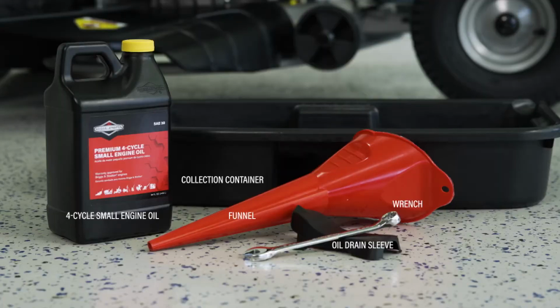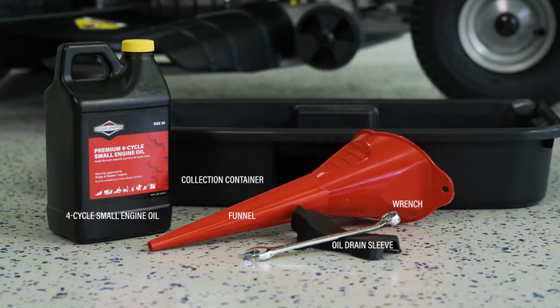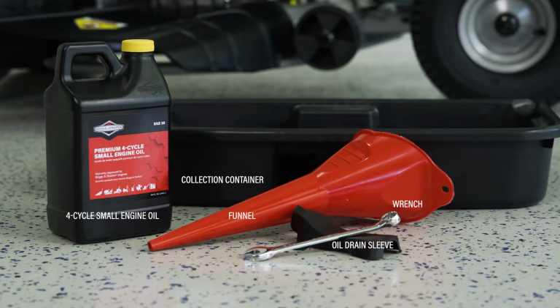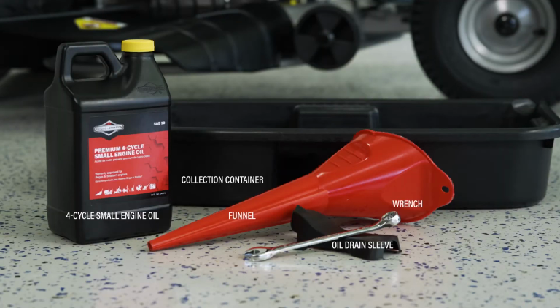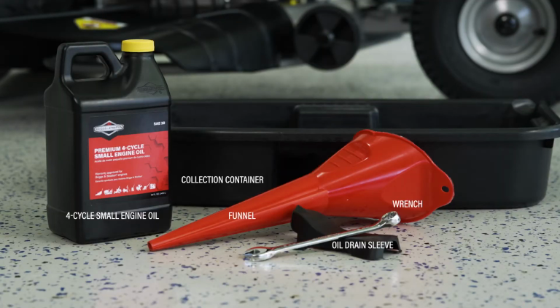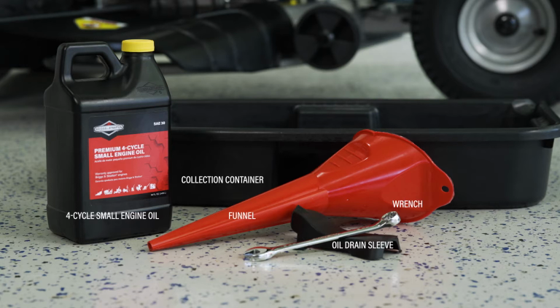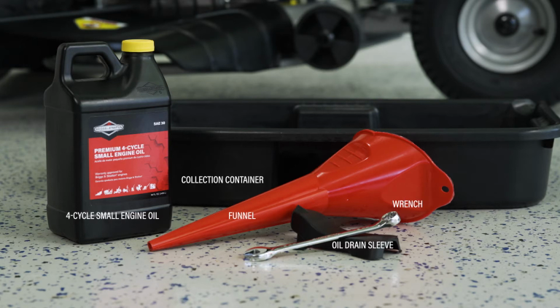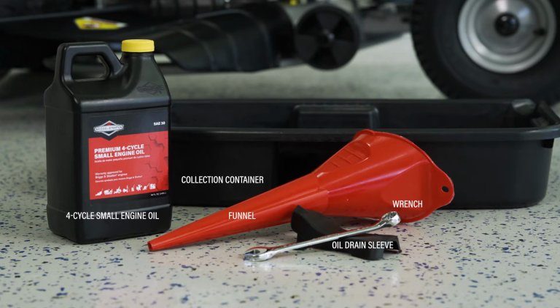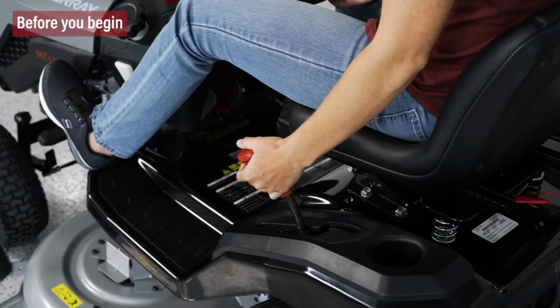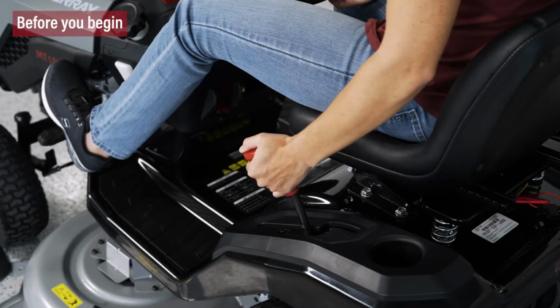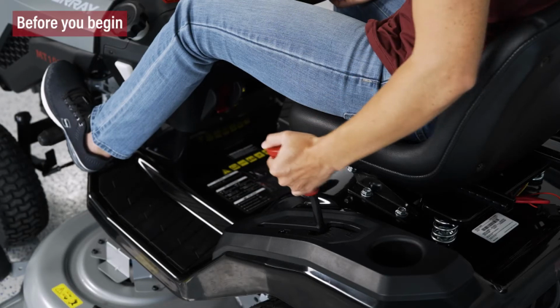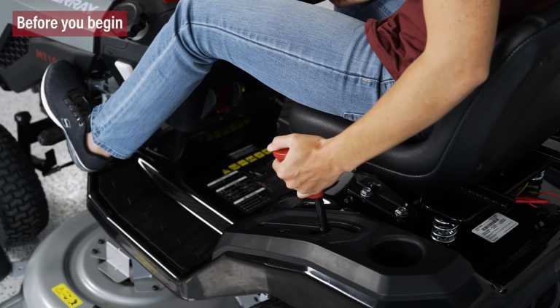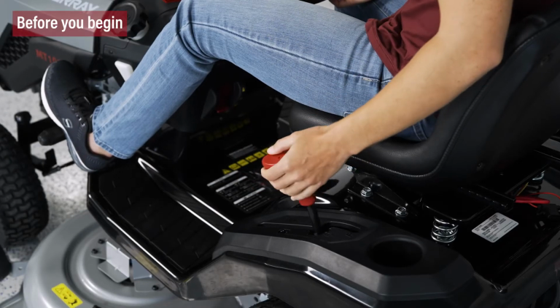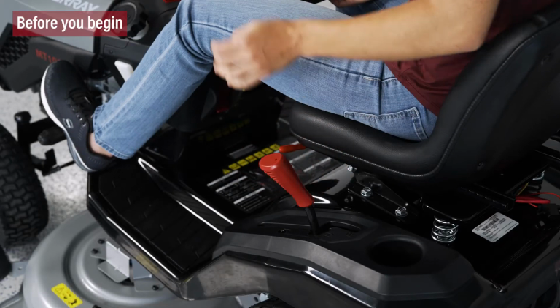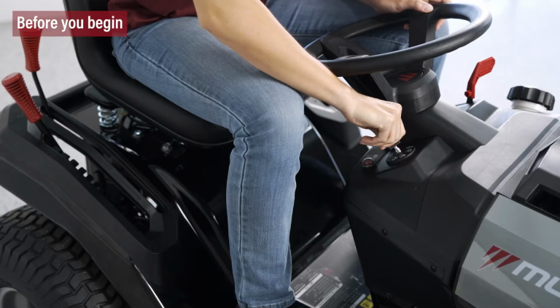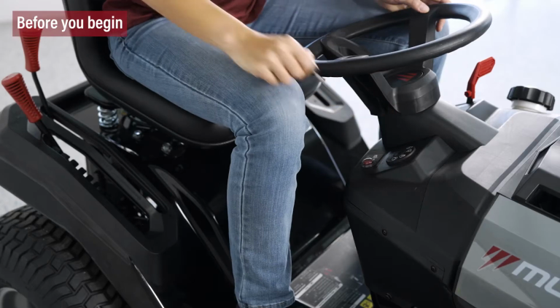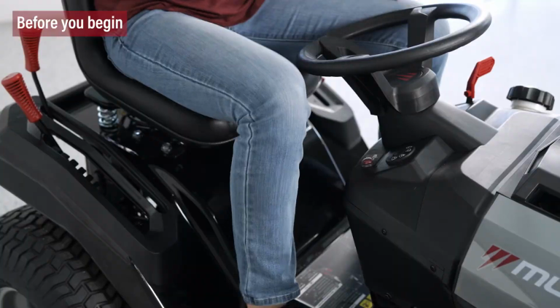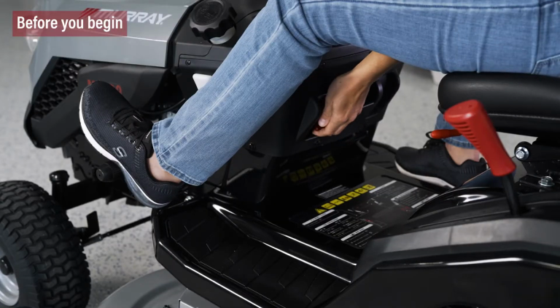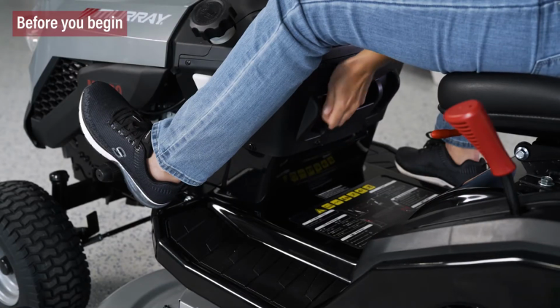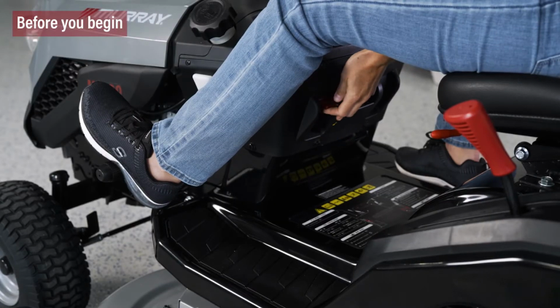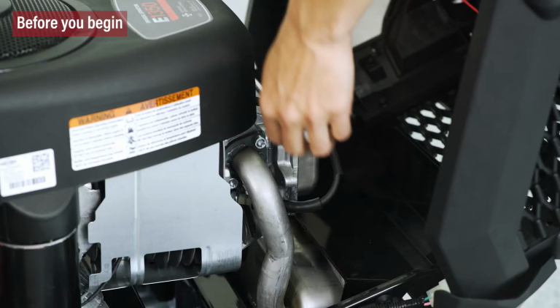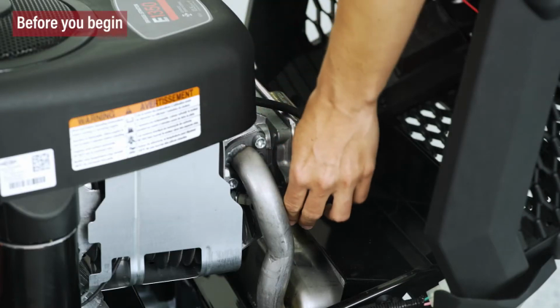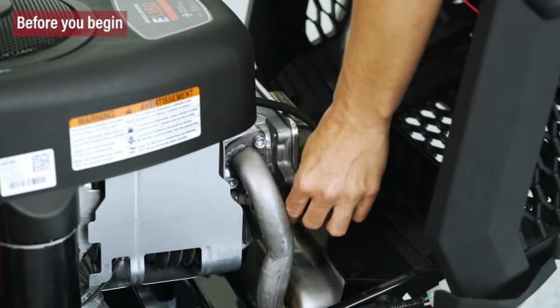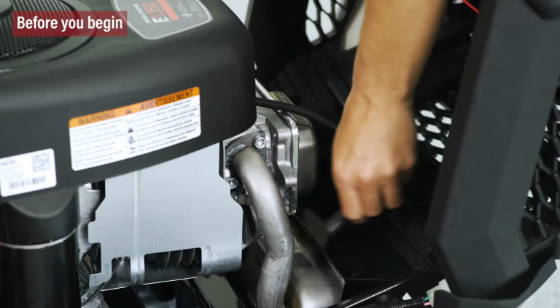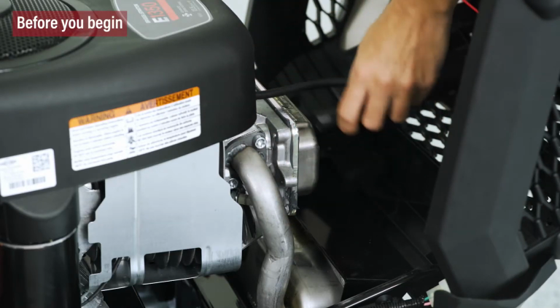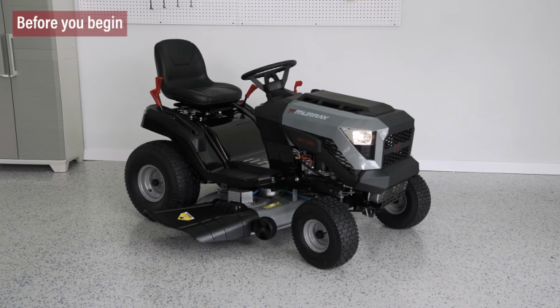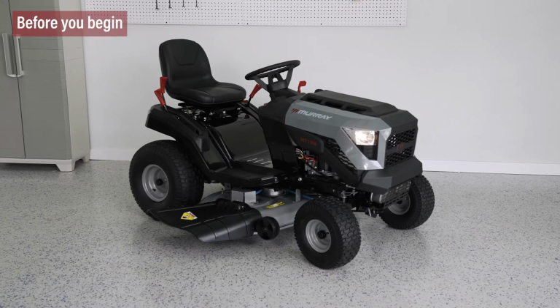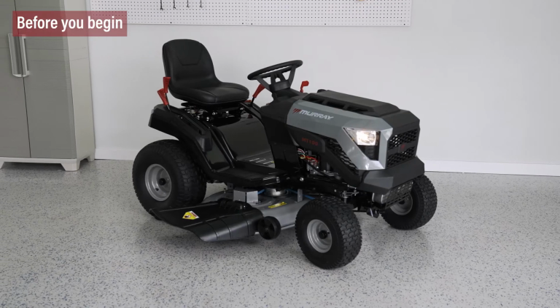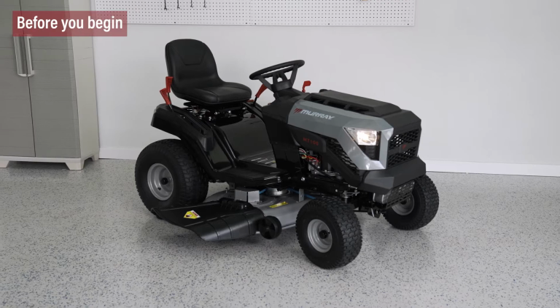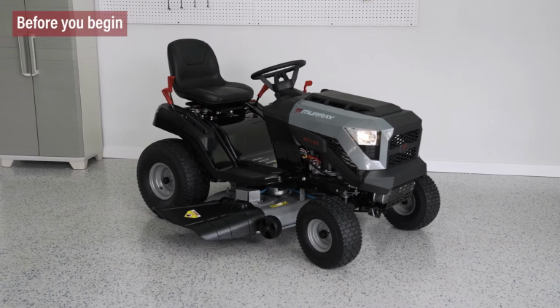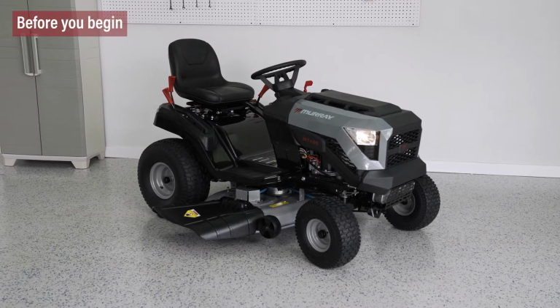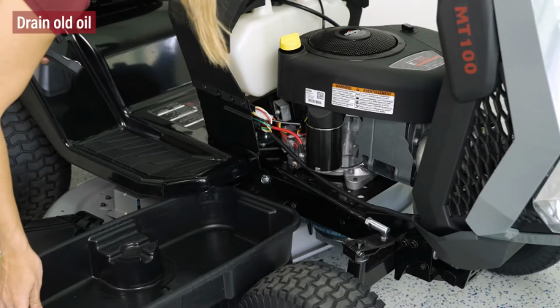Here's what you'll need. First, make sure the tractor is in neutral, the key is removed, the parking brake is engaged, and the spark plug is disconnected. Your tractor should be parked on a level surface.